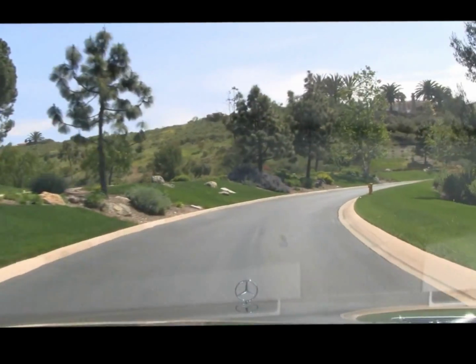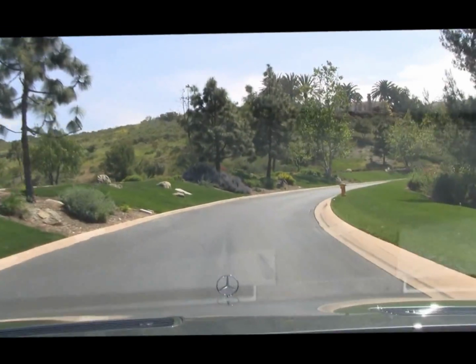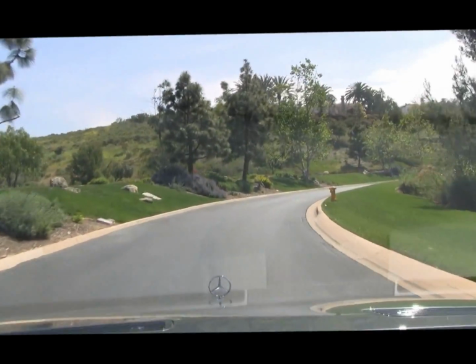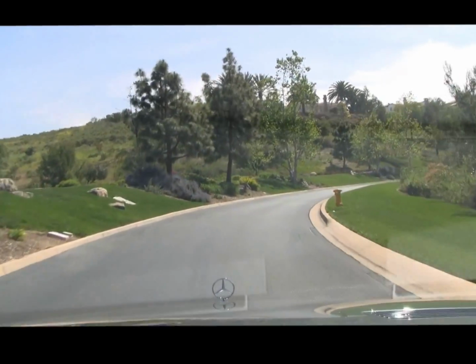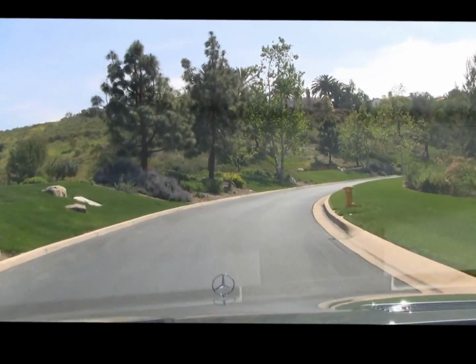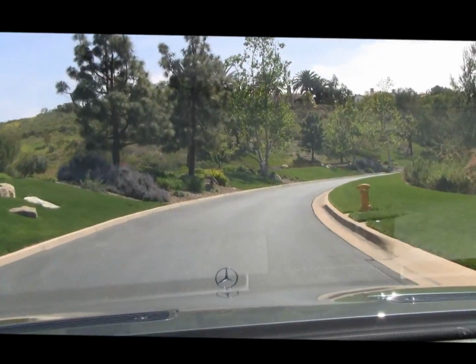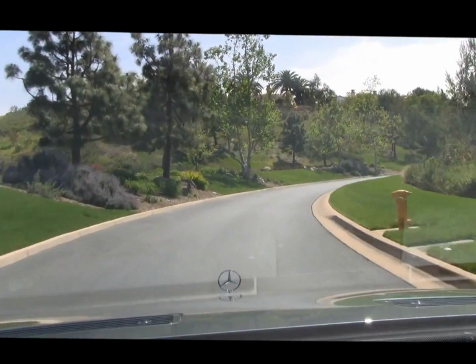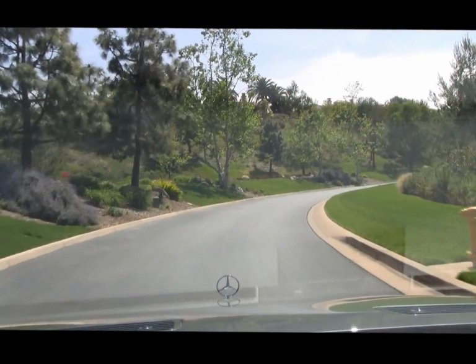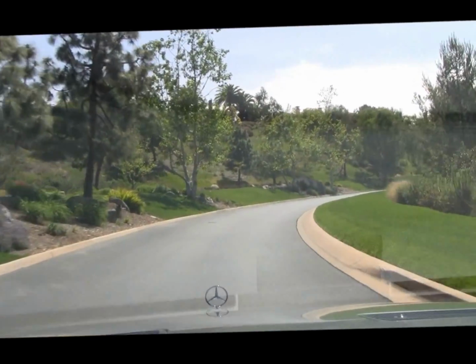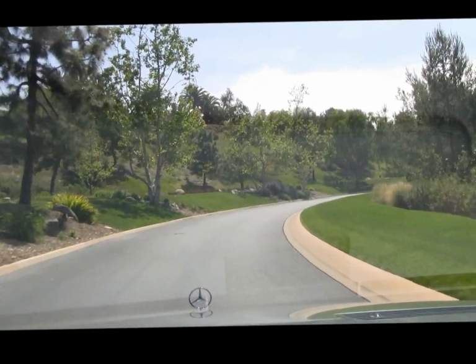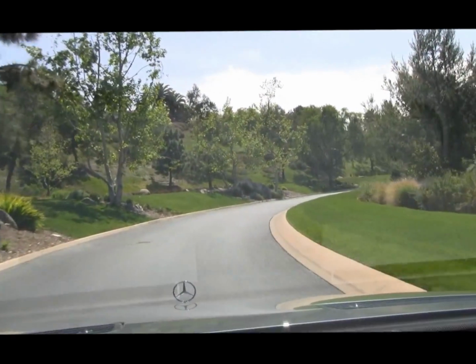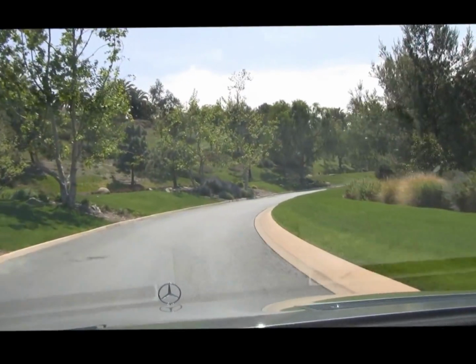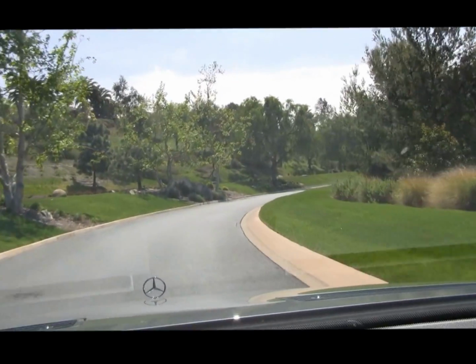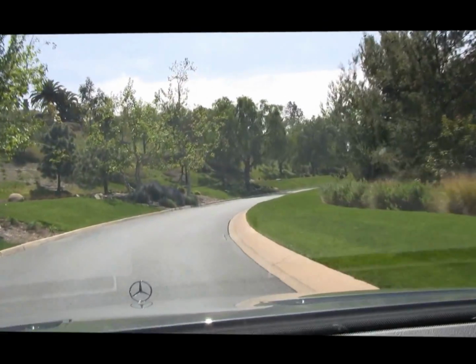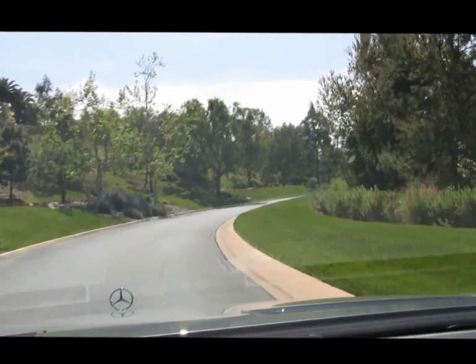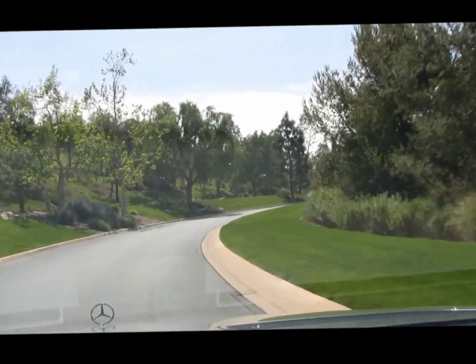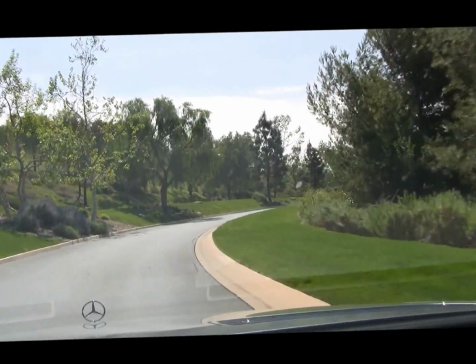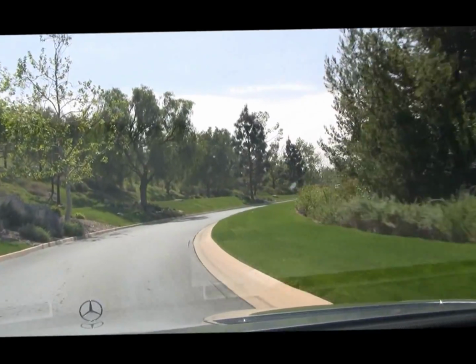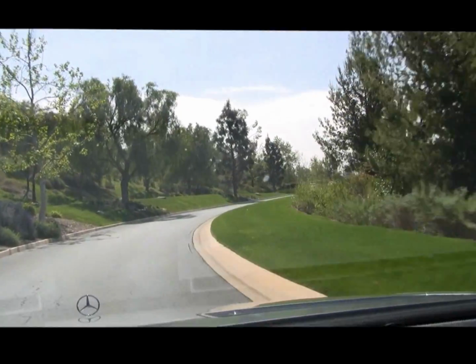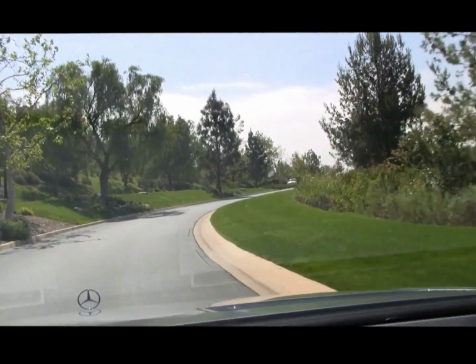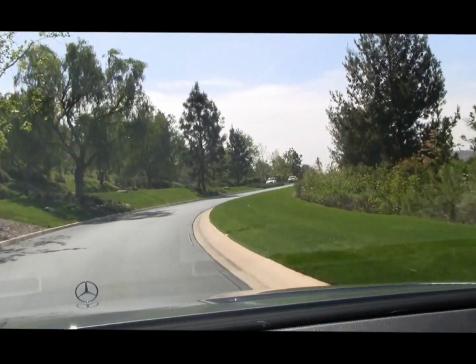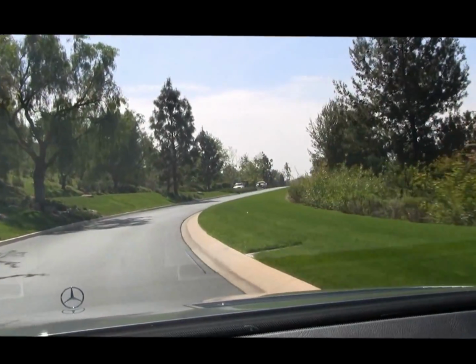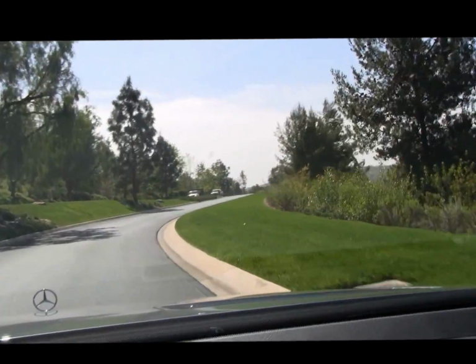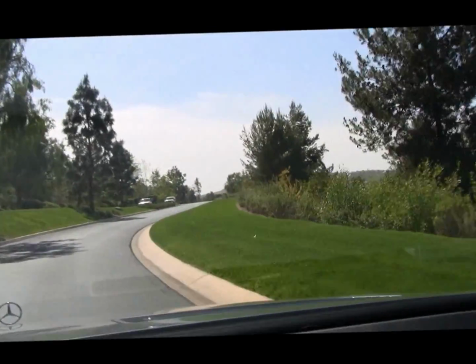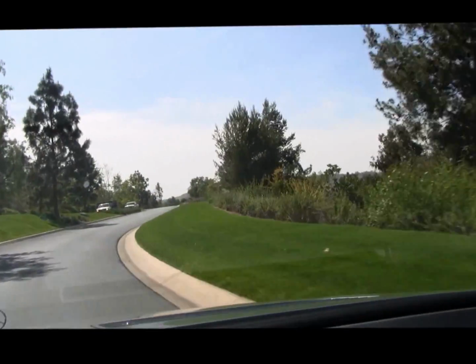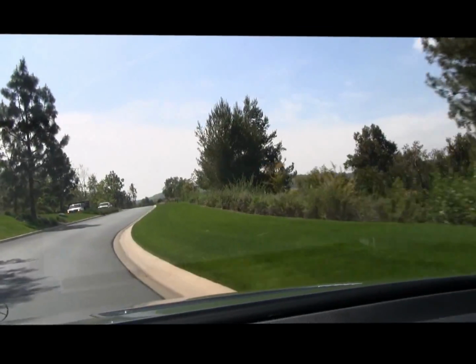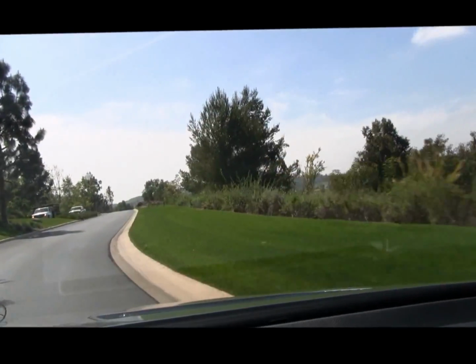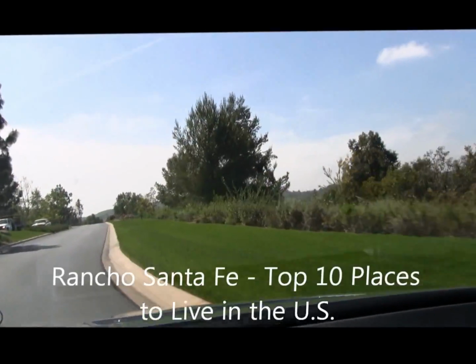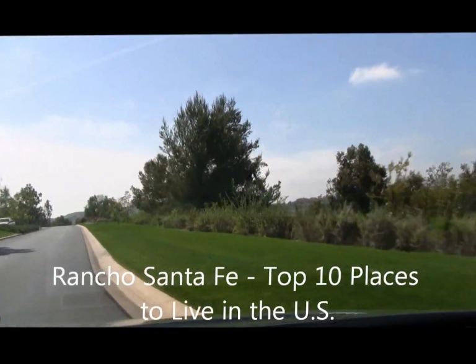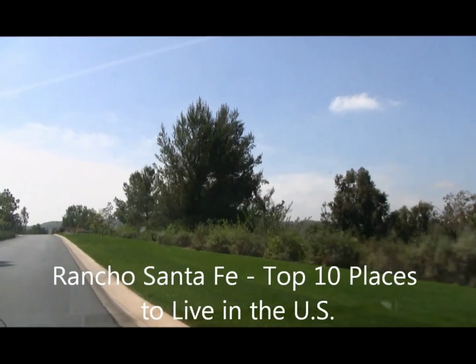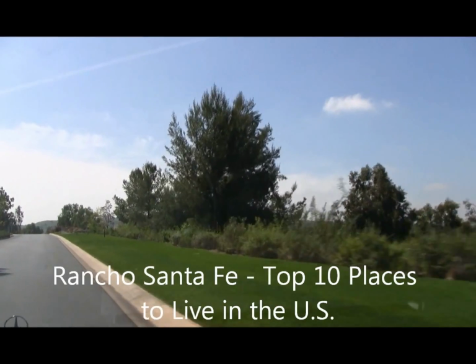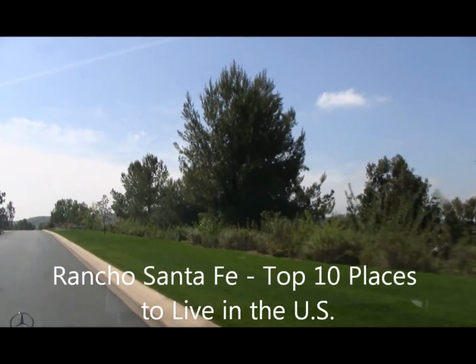This is located just a few minutes from the quaint little town of Rancho Santa Fe, and all of this is just north of San Diego, in San Diego County.